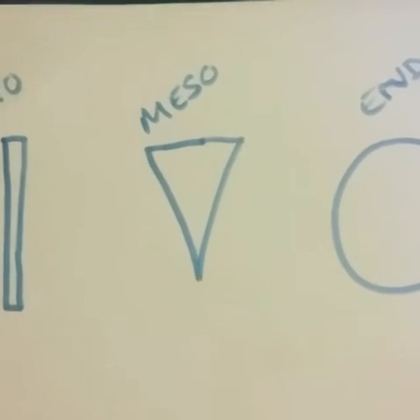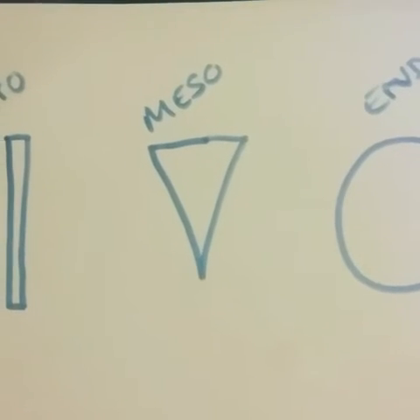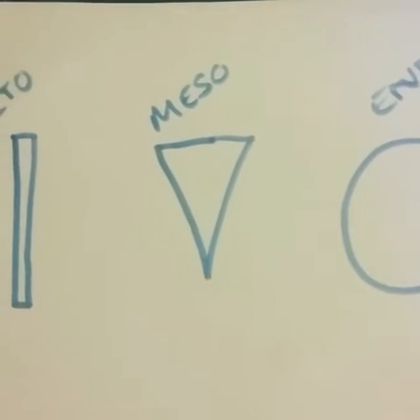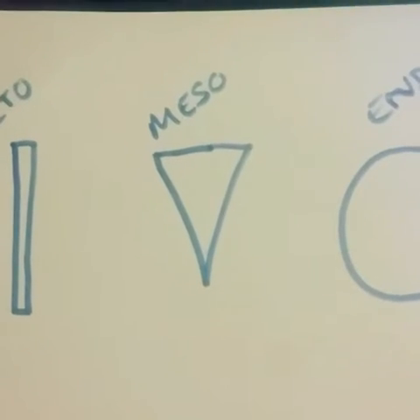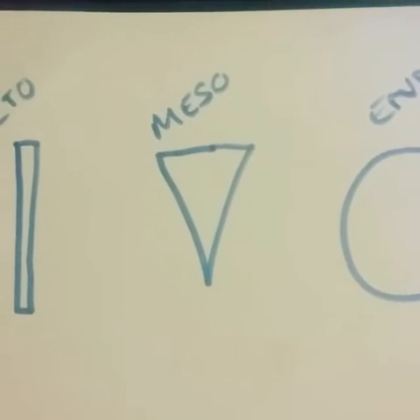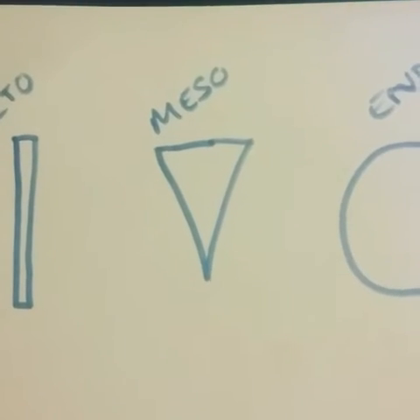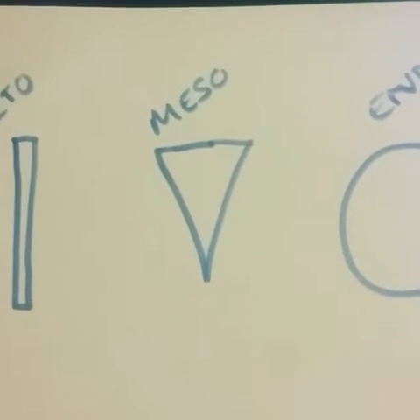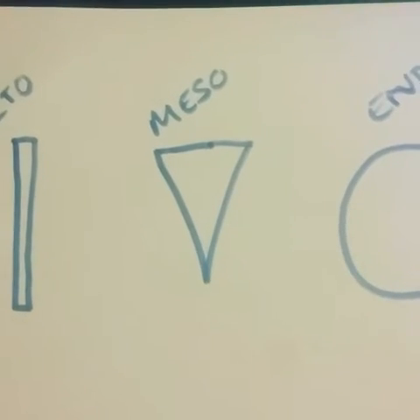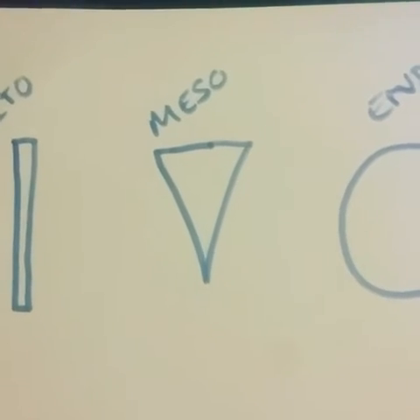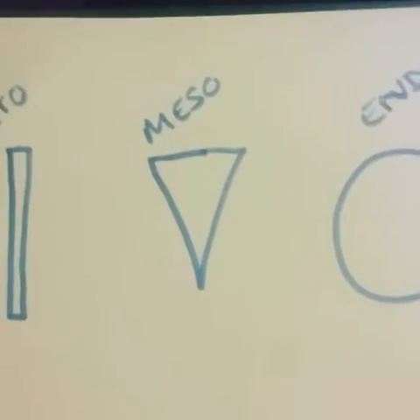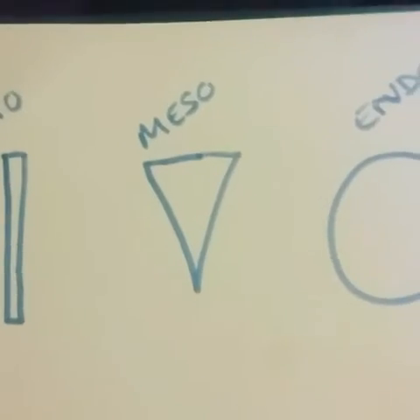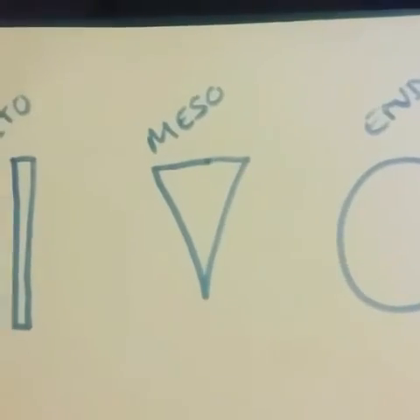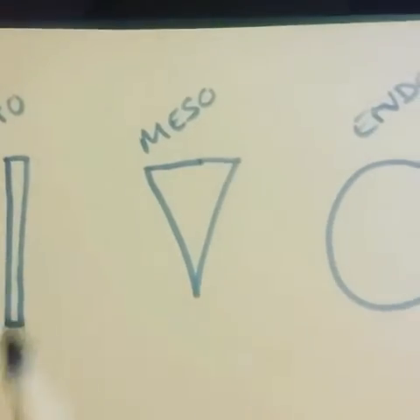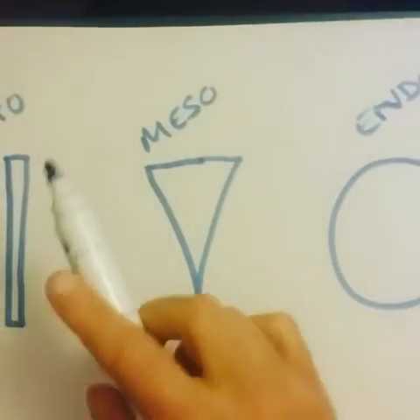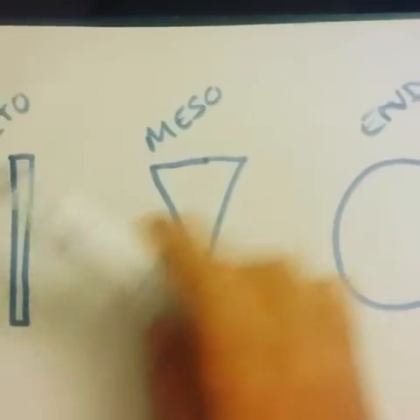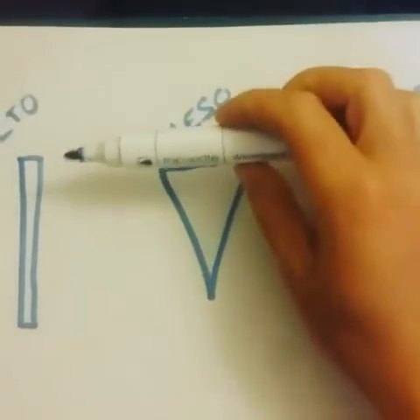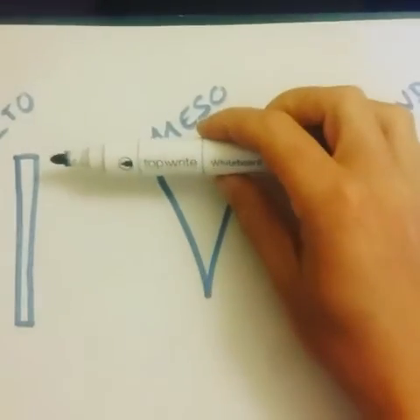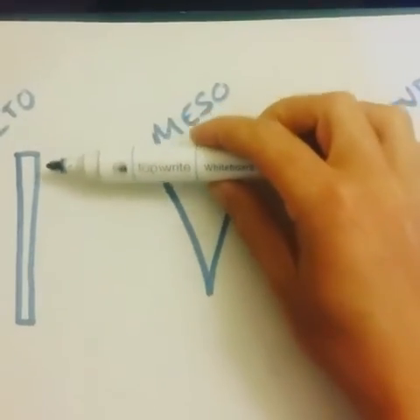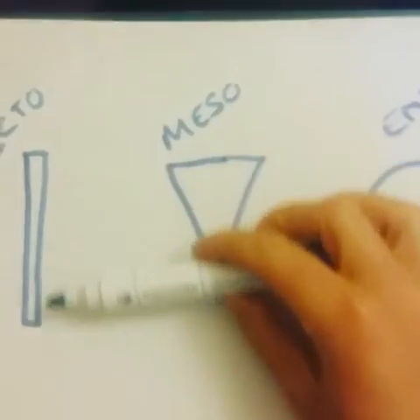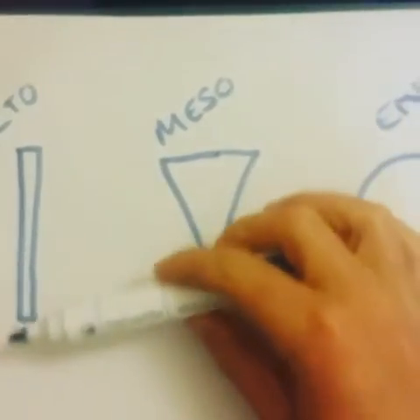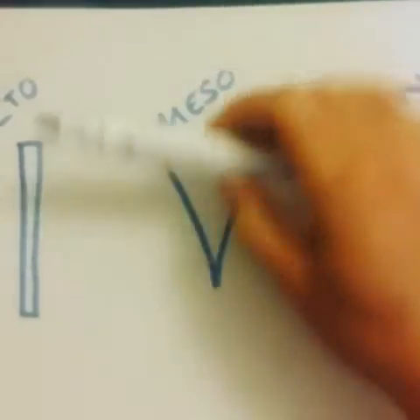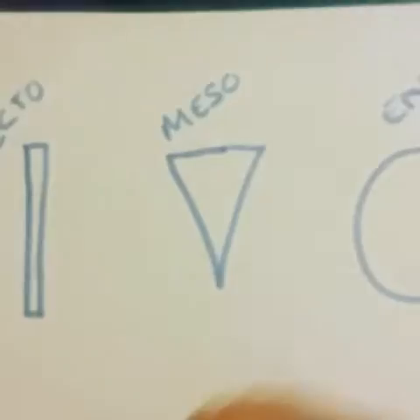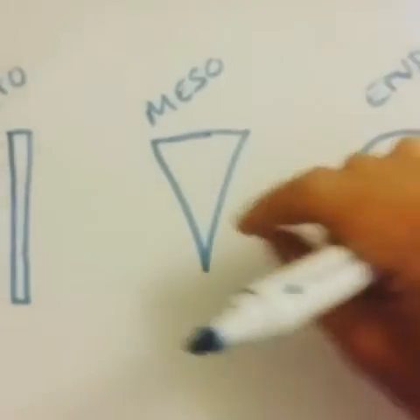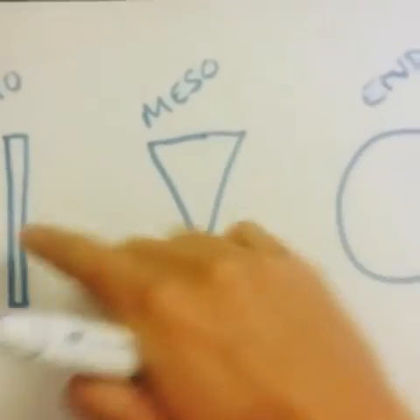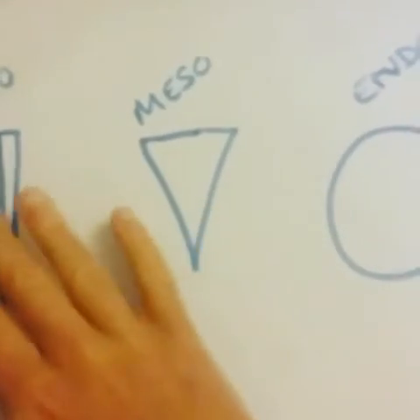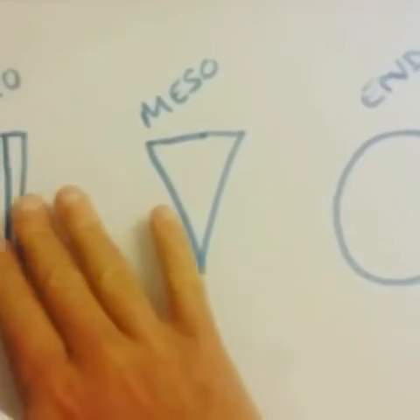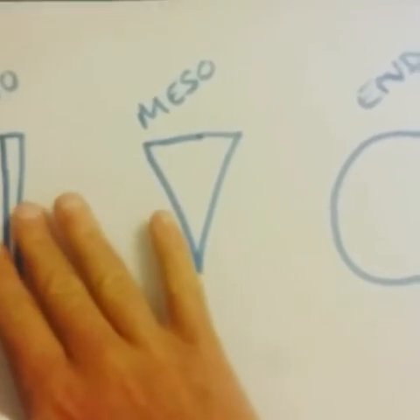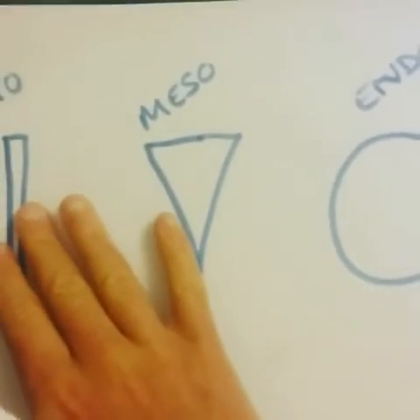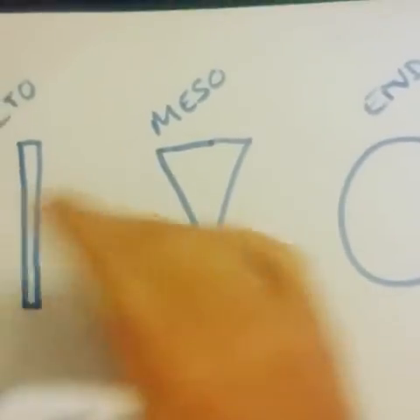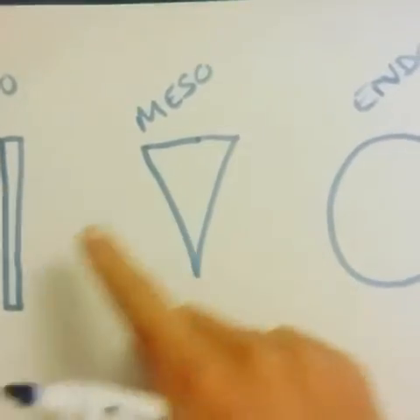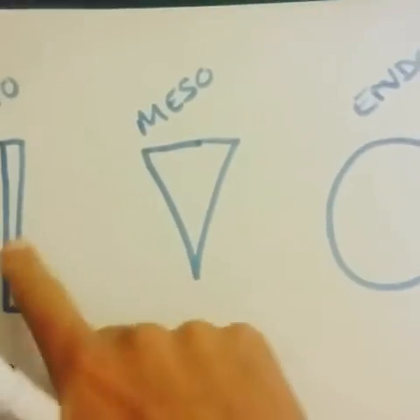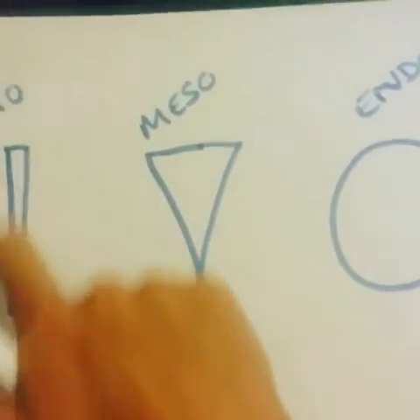Somatotypes in 60 seconds, and there's no better way than to talk about cheese. I want to relate the ectomorph to a cheese string, which is straight up and down, very long and low fat percentage. These are very good at endurance-based exercises and sports.